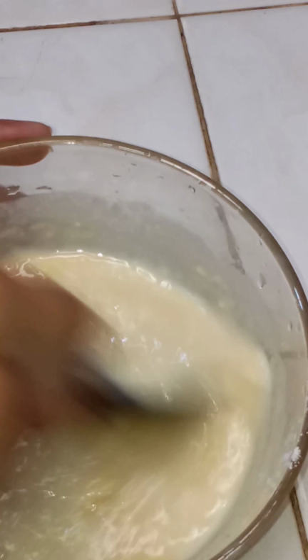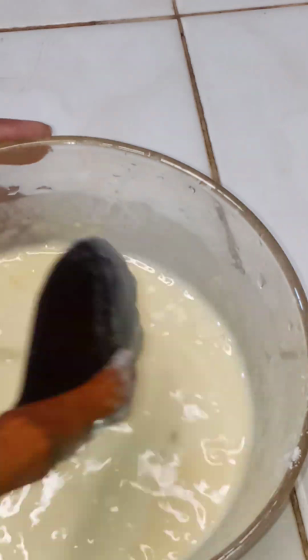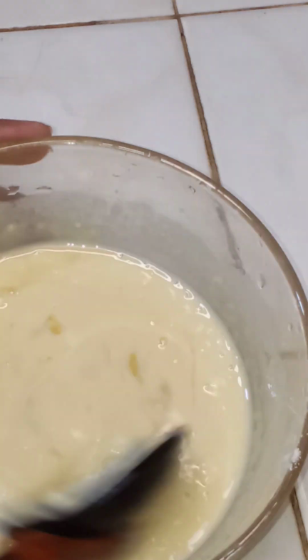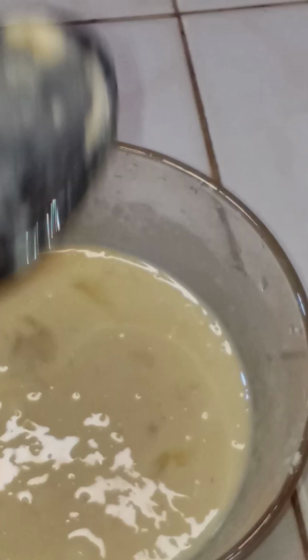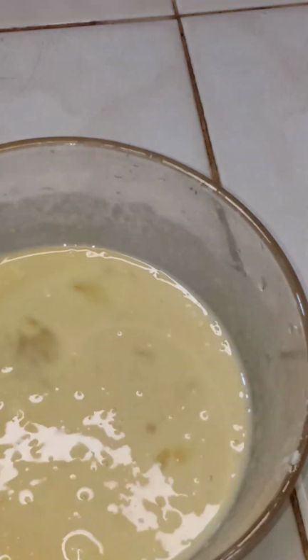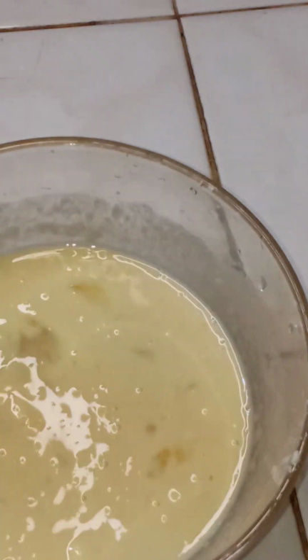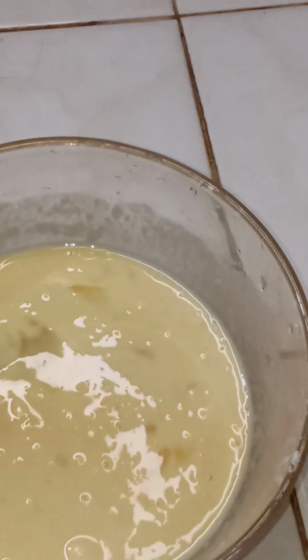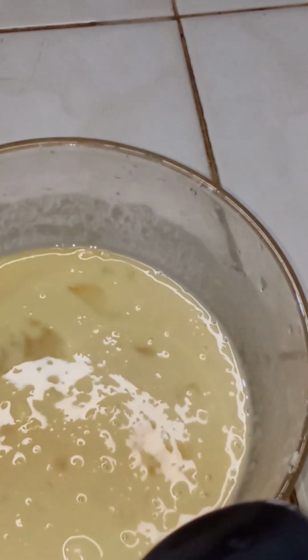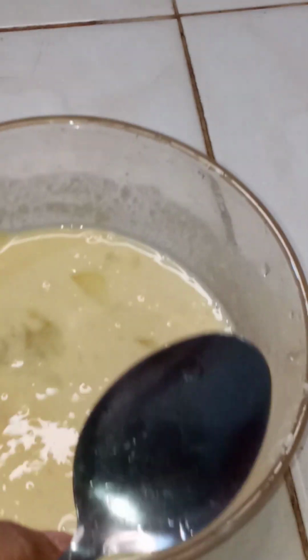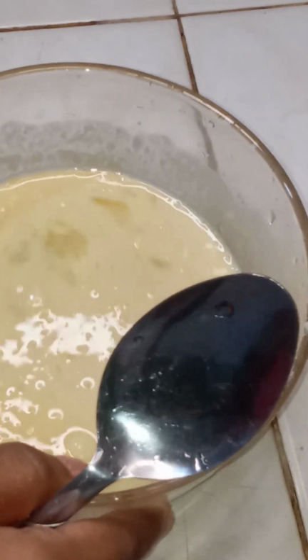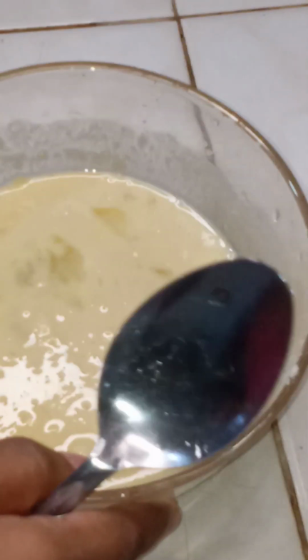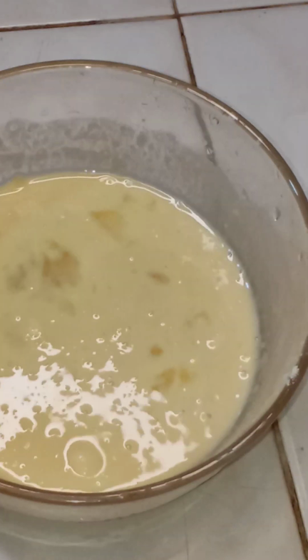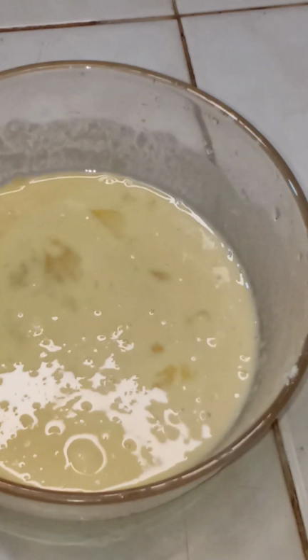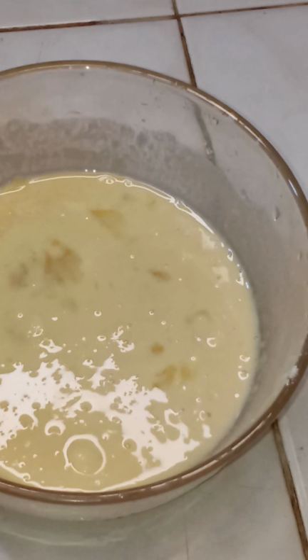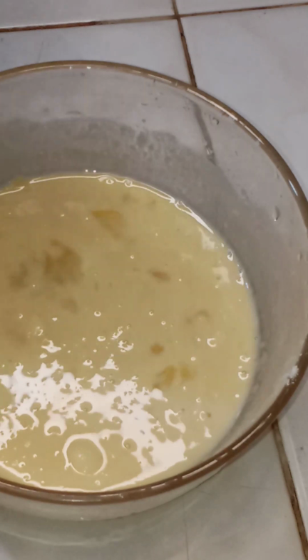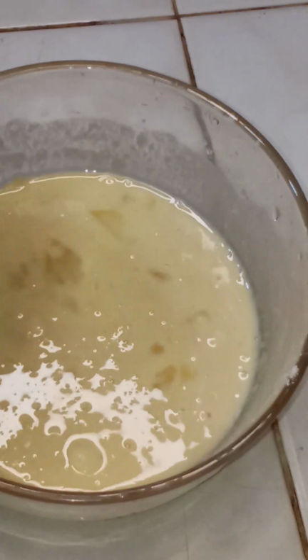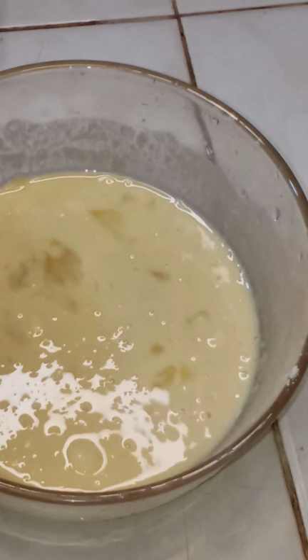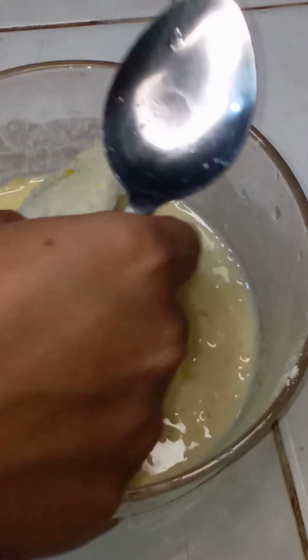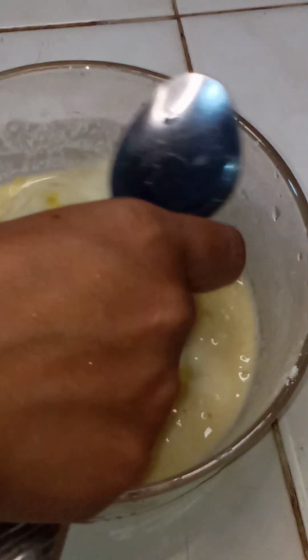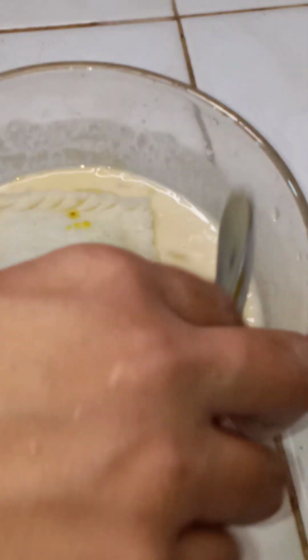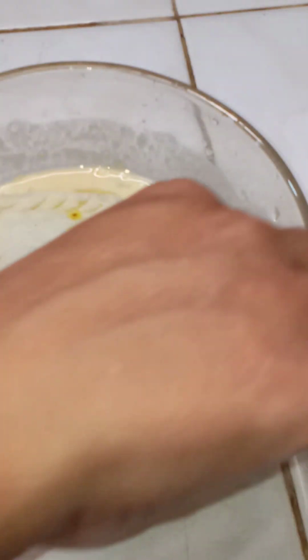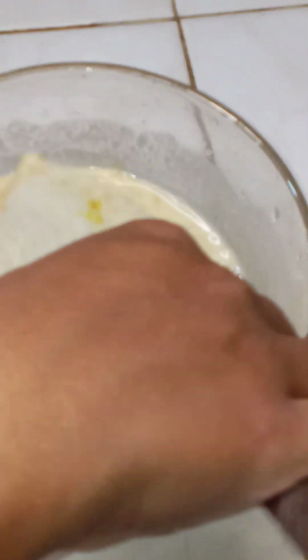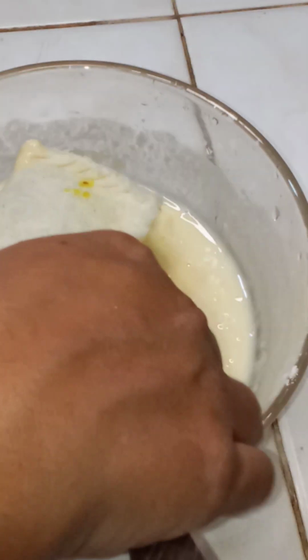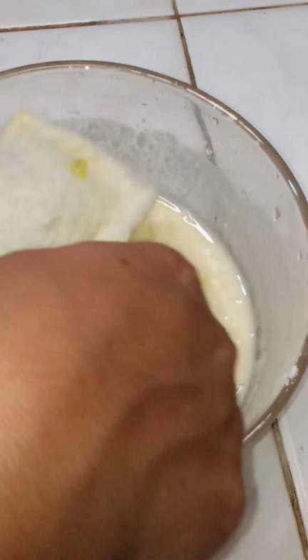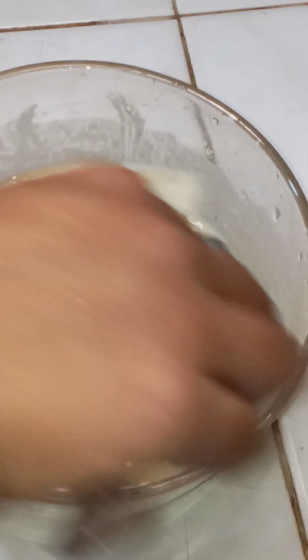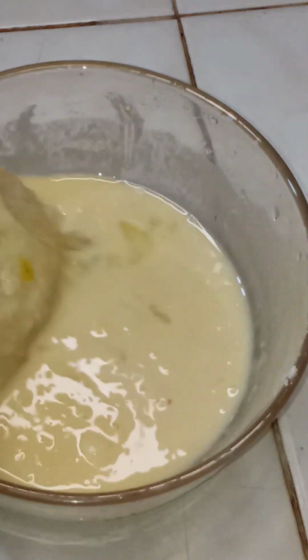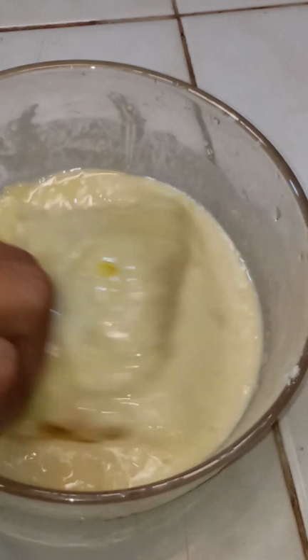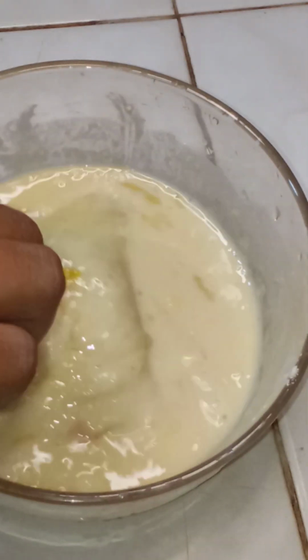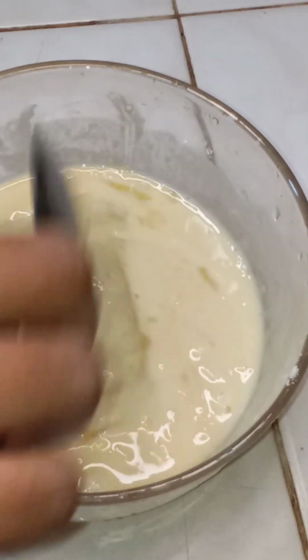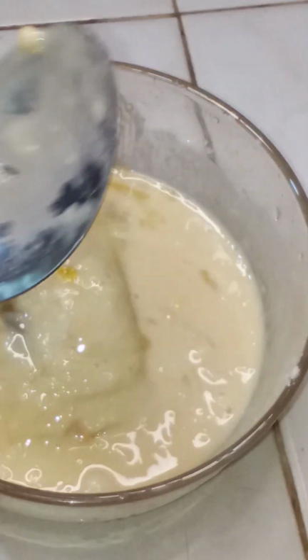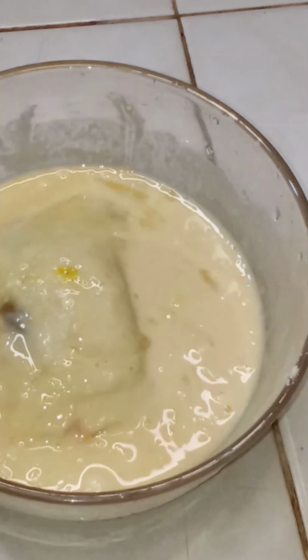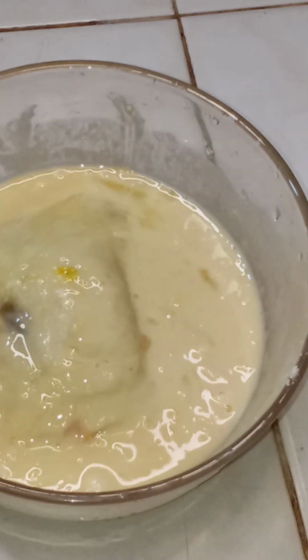Then you can use the egg on the egg. Take a glass of bread roll instead of service to a plate. Take a moment to stir the pieces into the mixture.